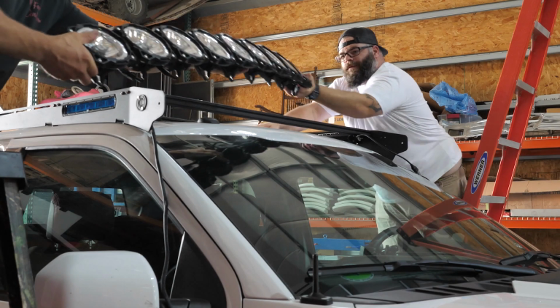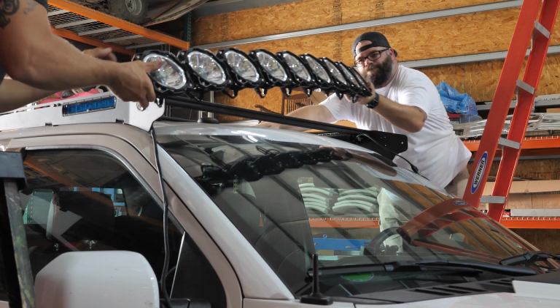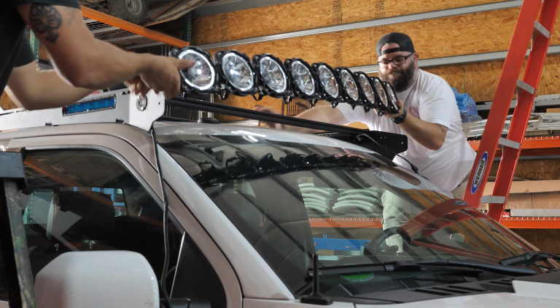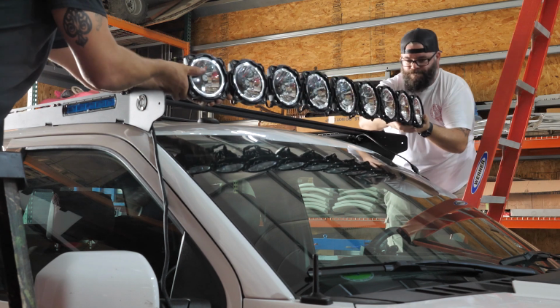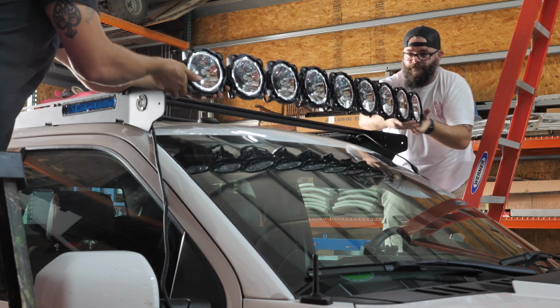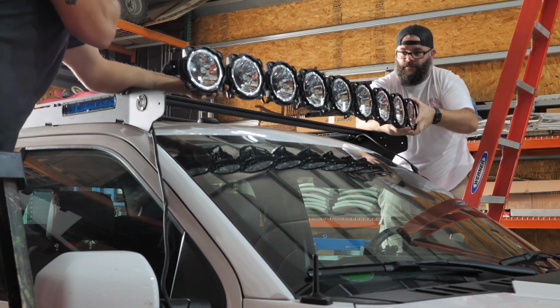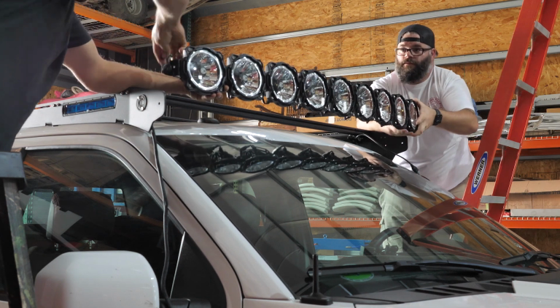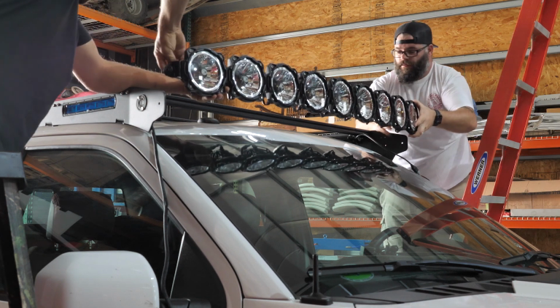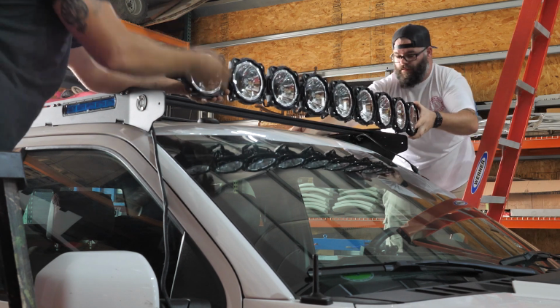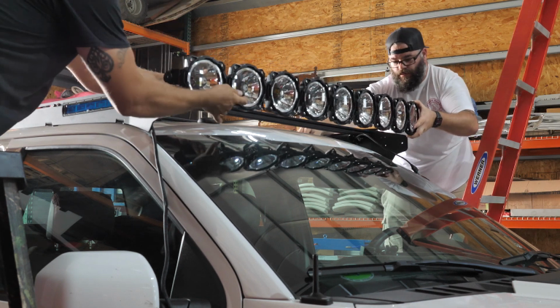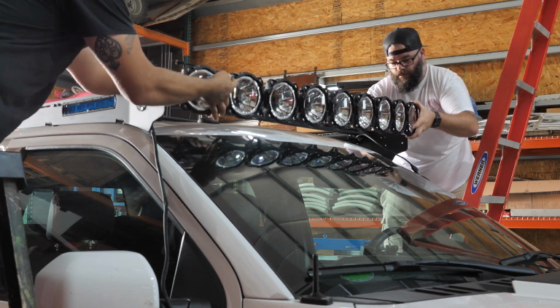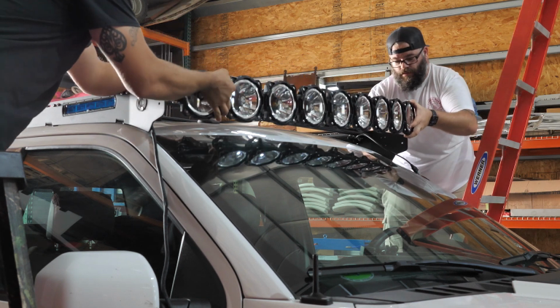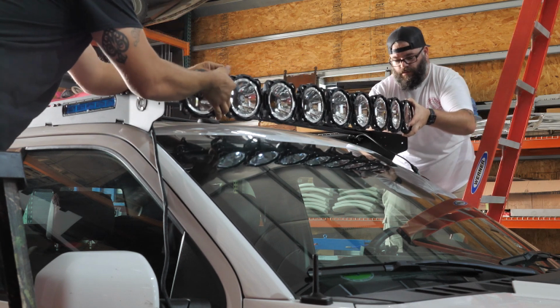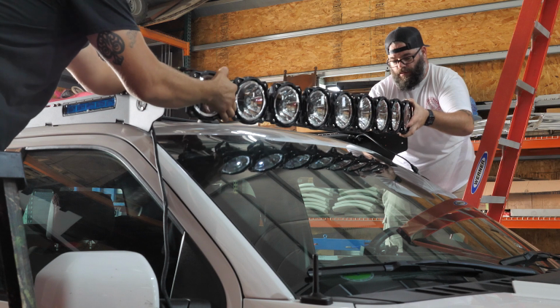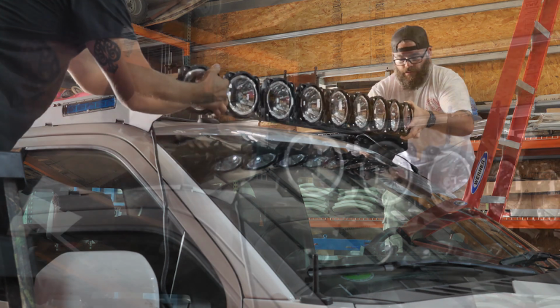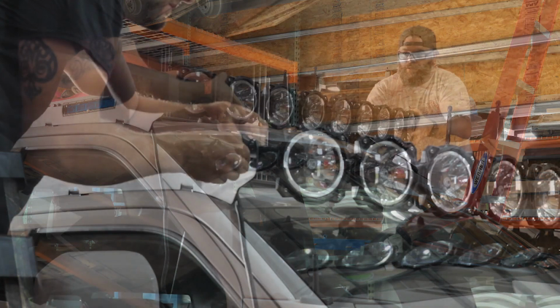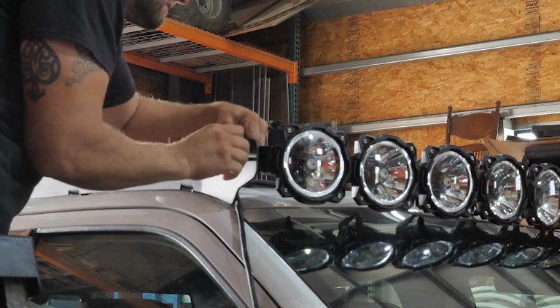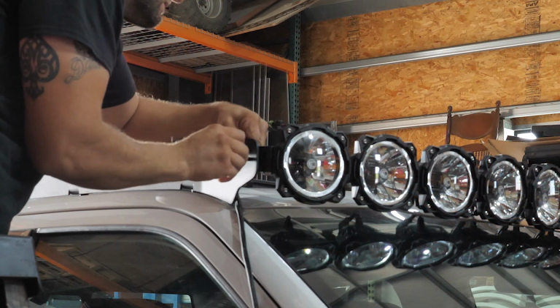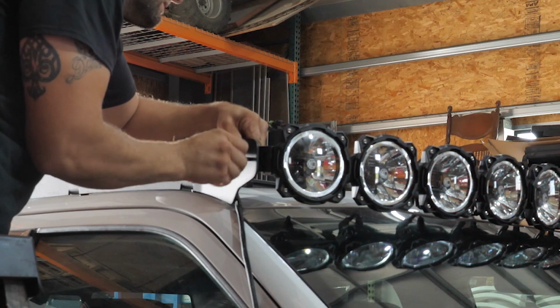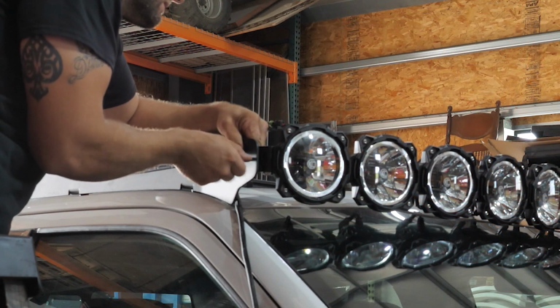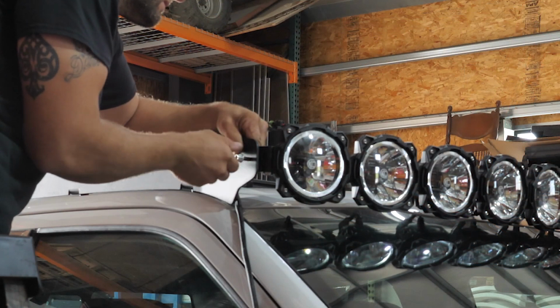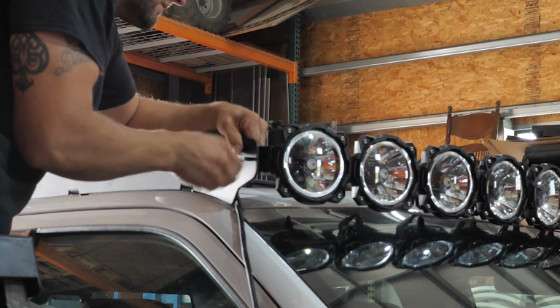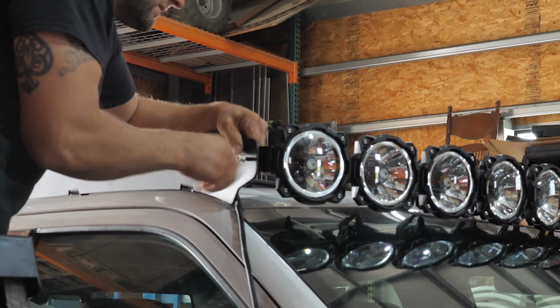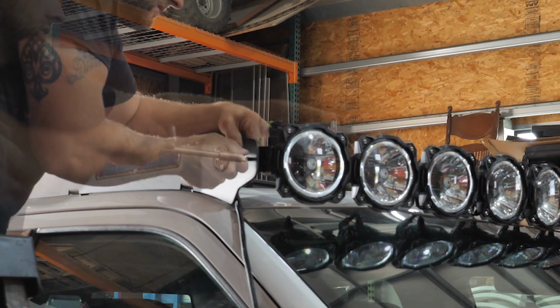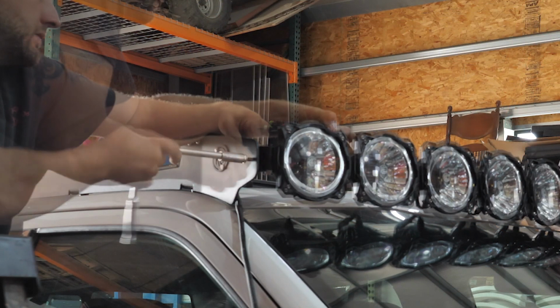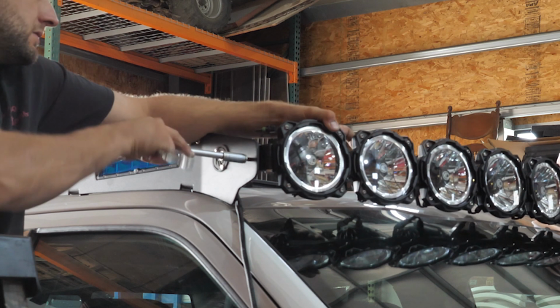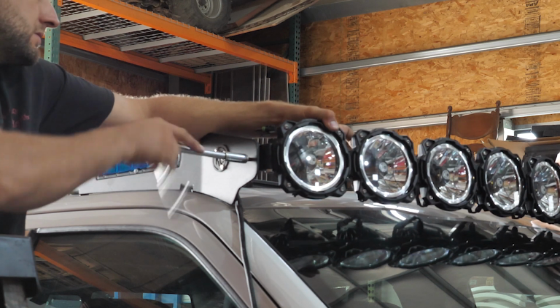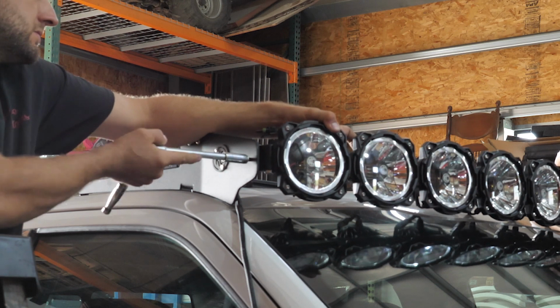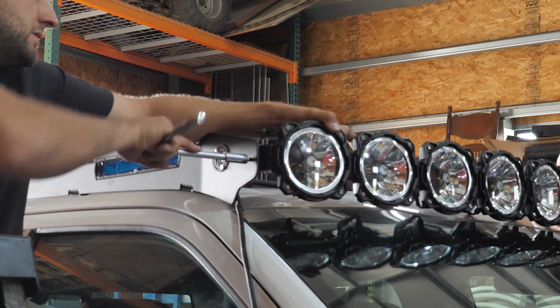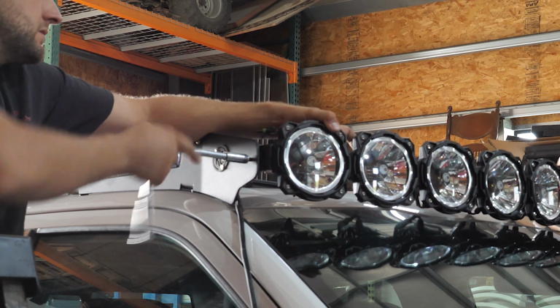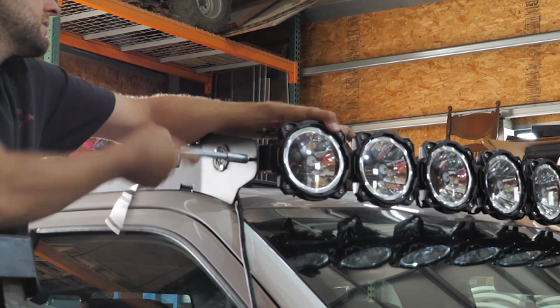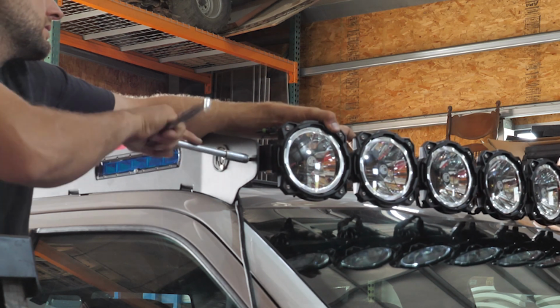One of the final steps of the install is to mount the Pro 6 front facing light bar onto the rack. On this section, you're going to use the included hardware to get it mounted and aimed properly. And once you do, you're going to need help from a friend.